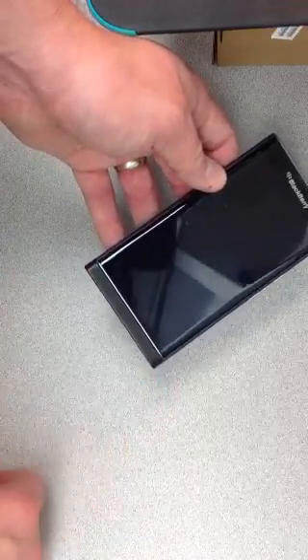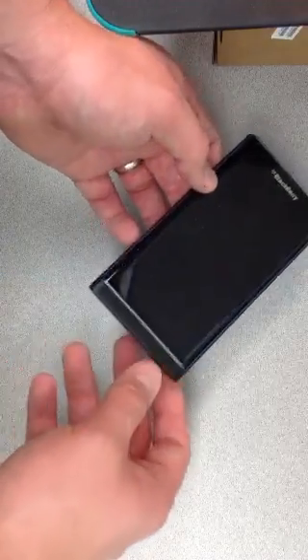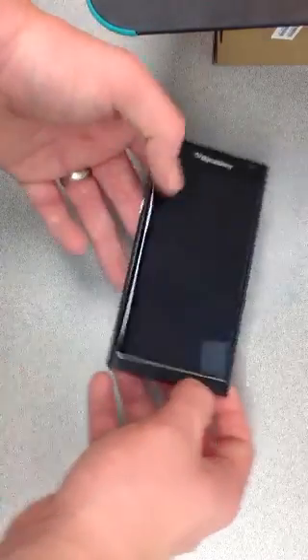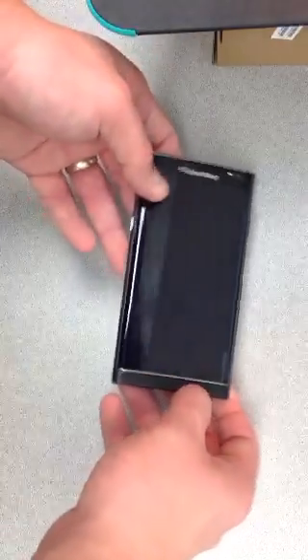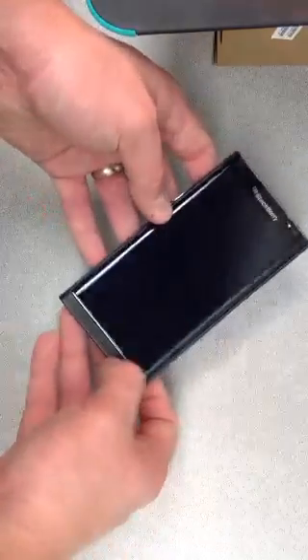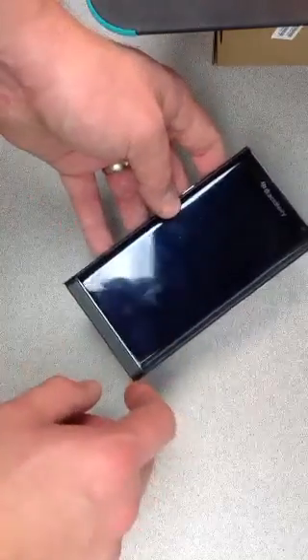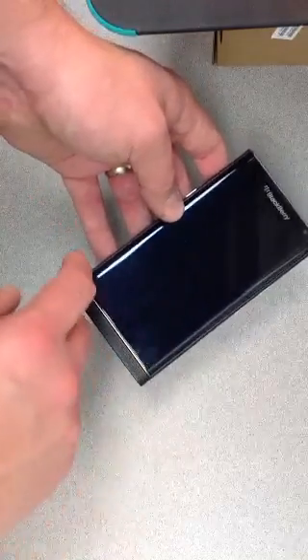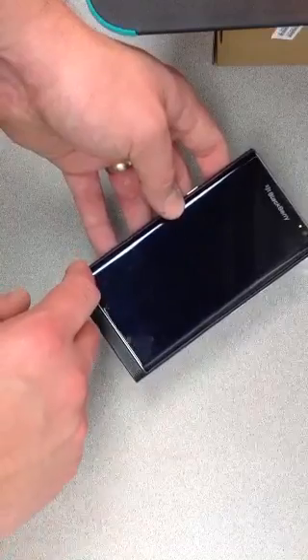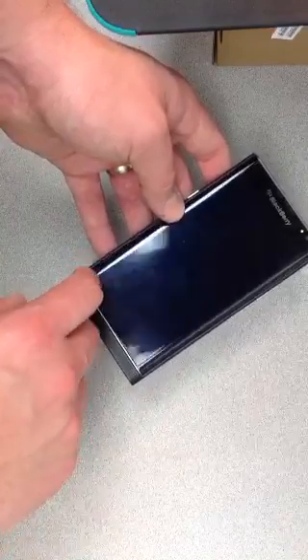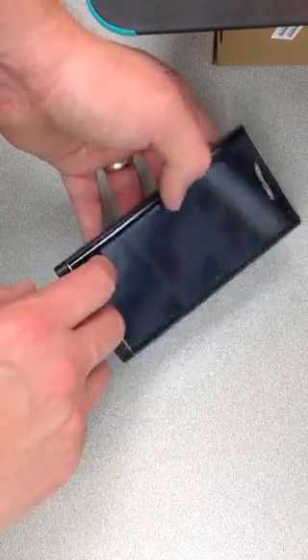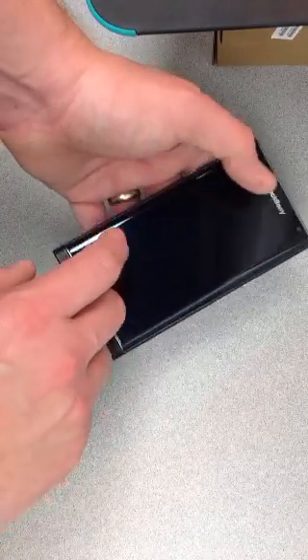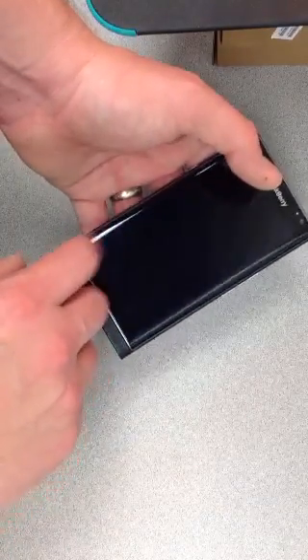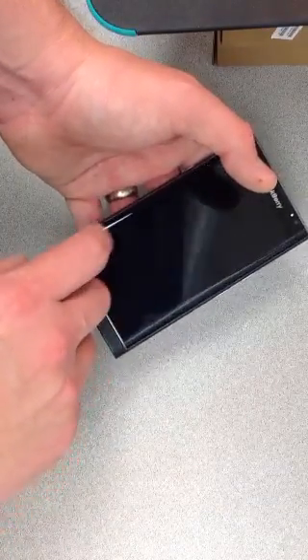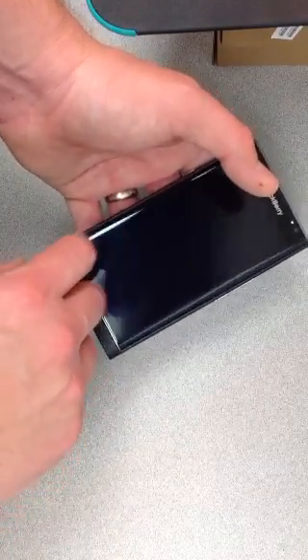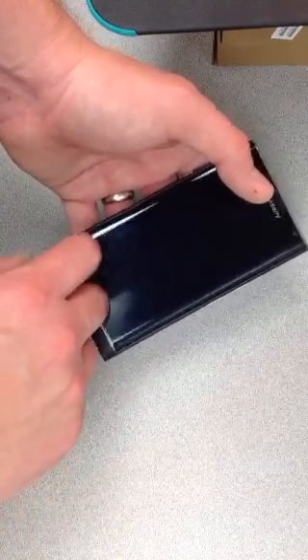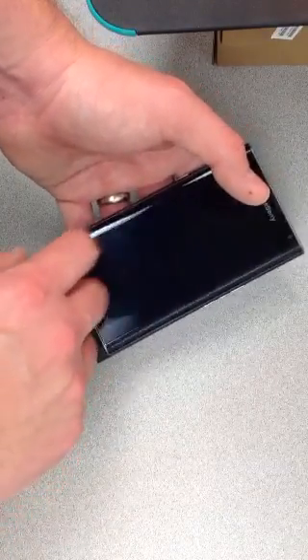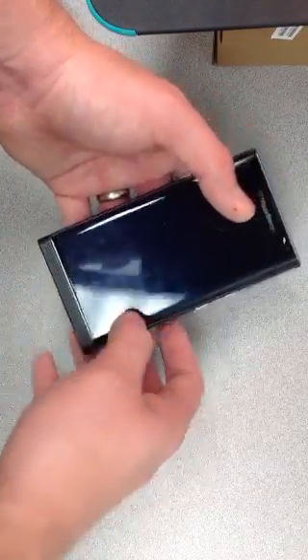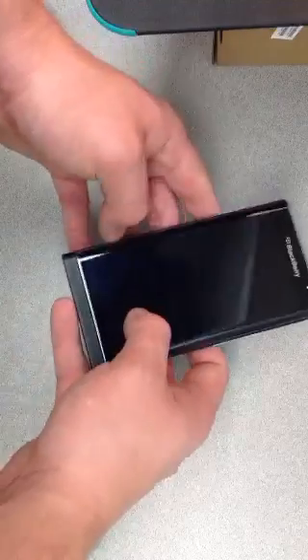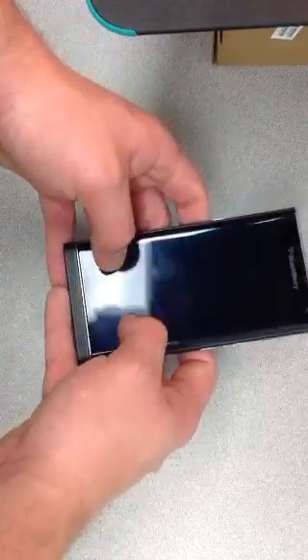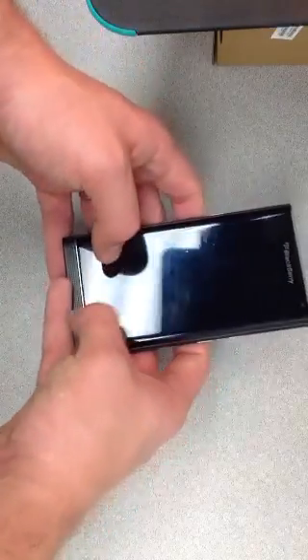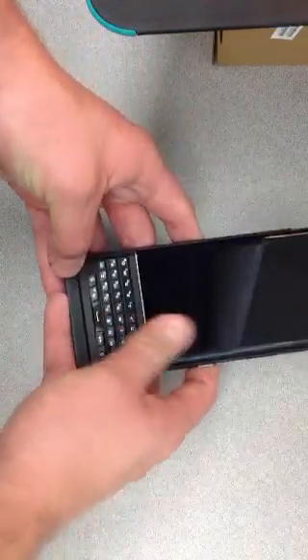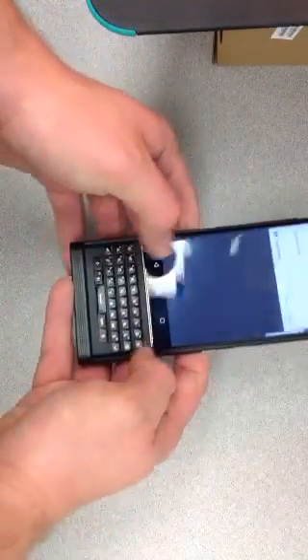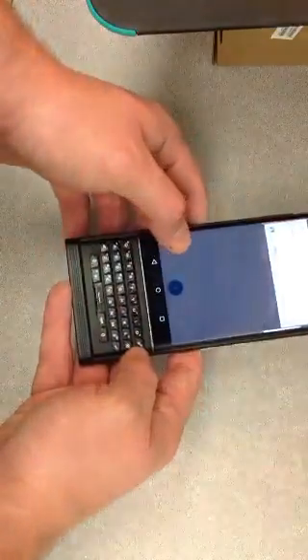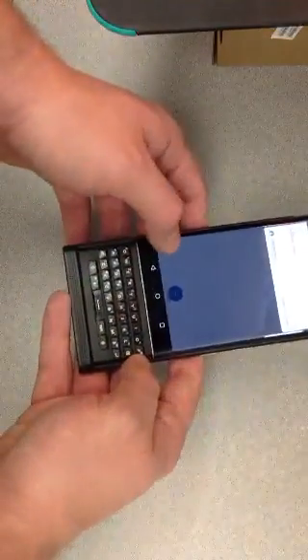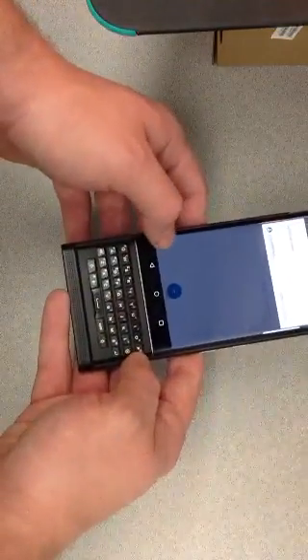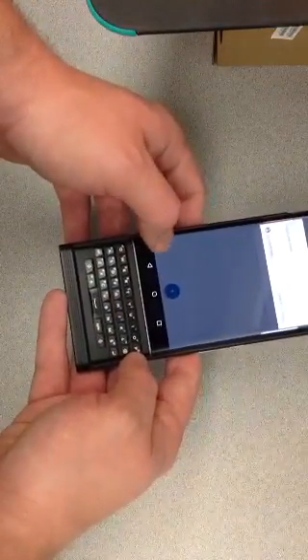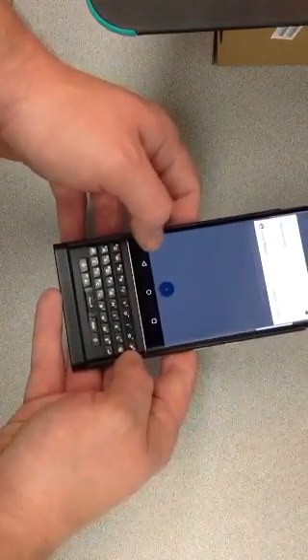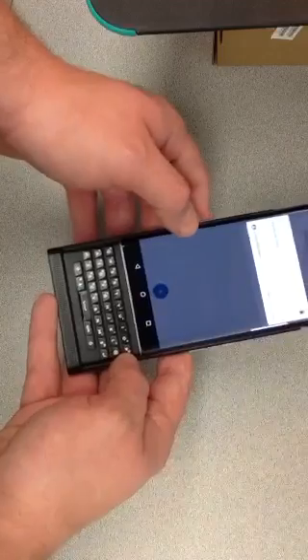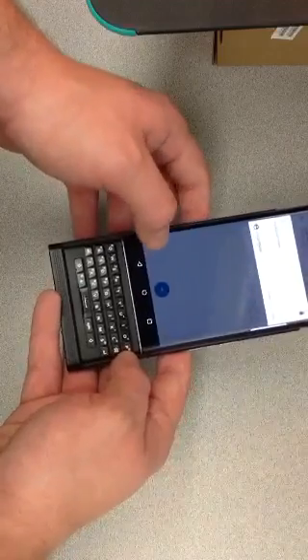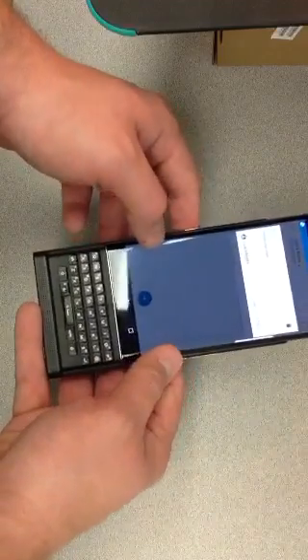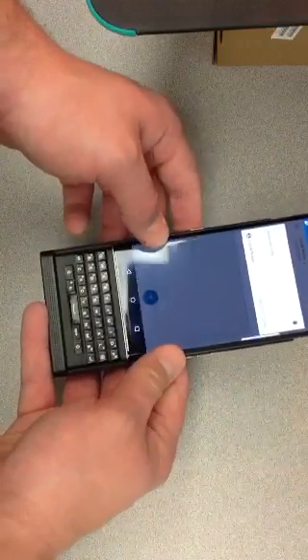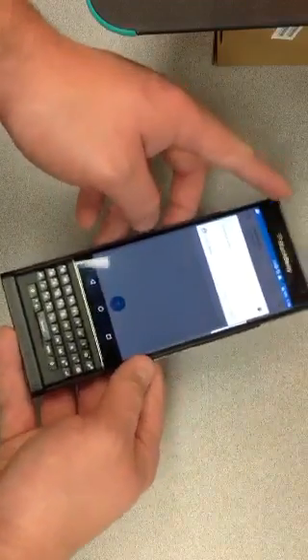Basically what this is, is the bottom left hand corner of the screen kind of clicks when you're typing on the virtual keyboard. When it's out, nothing. It's nice and tight, everything seems to work.